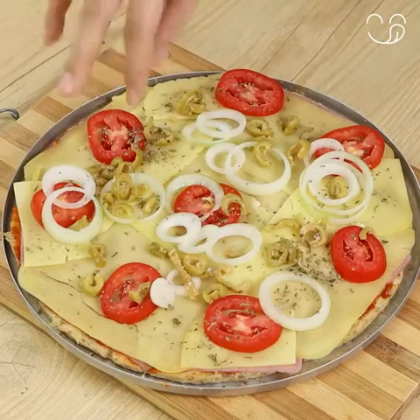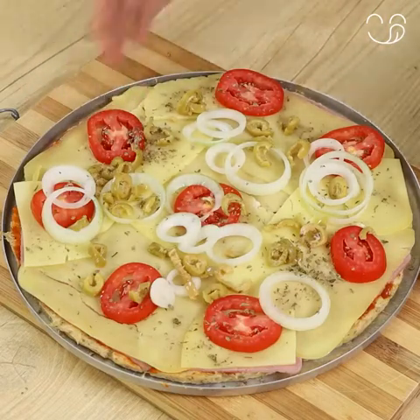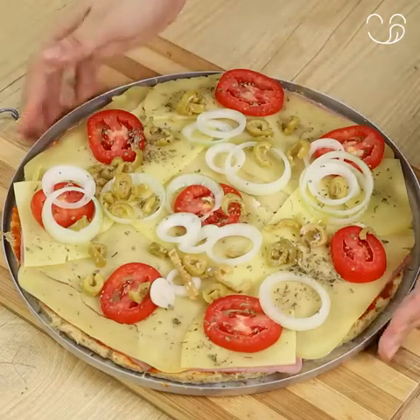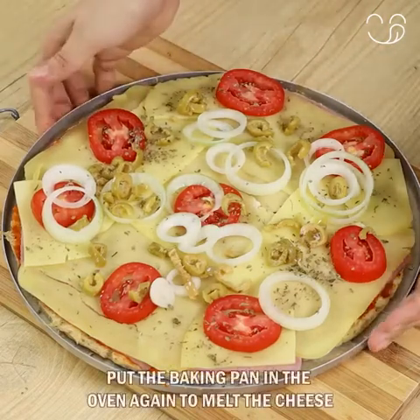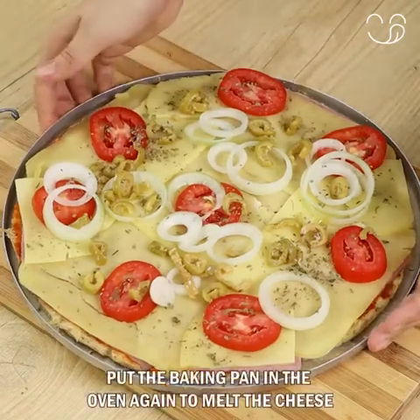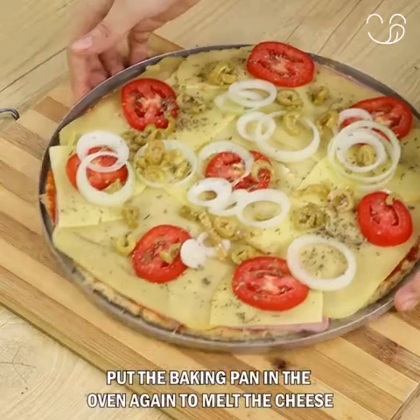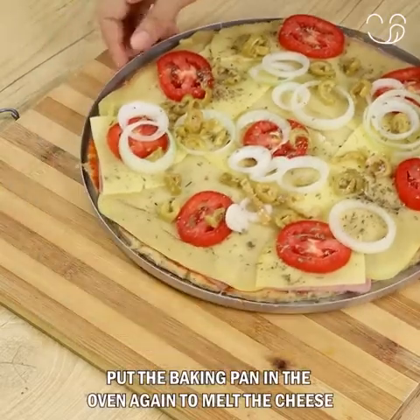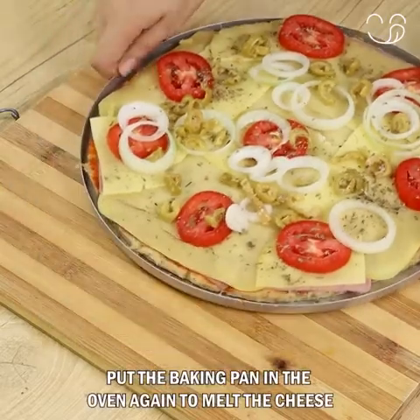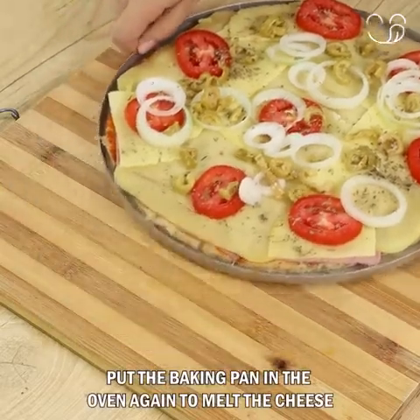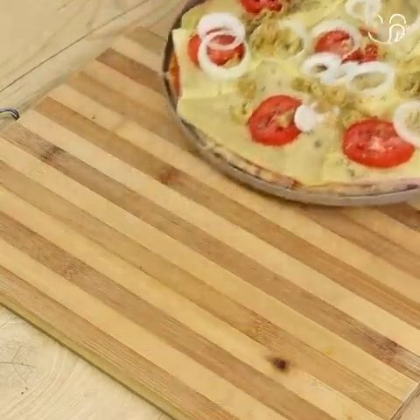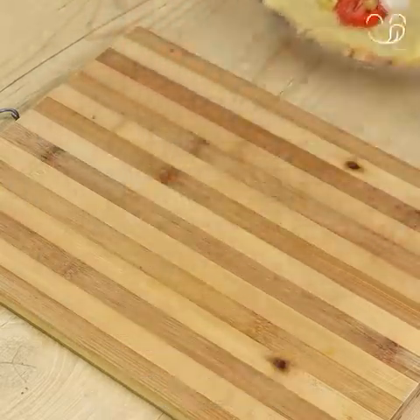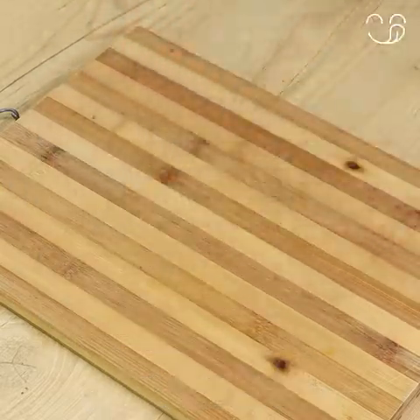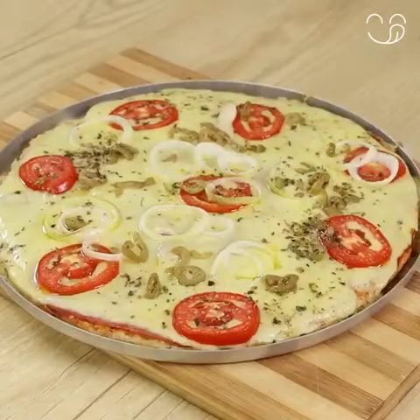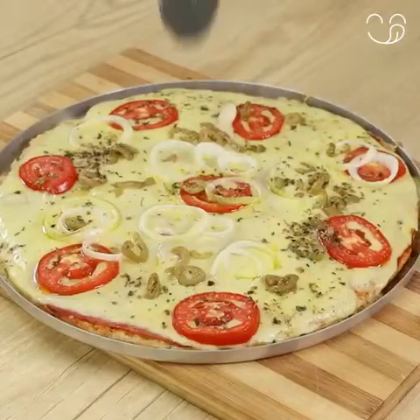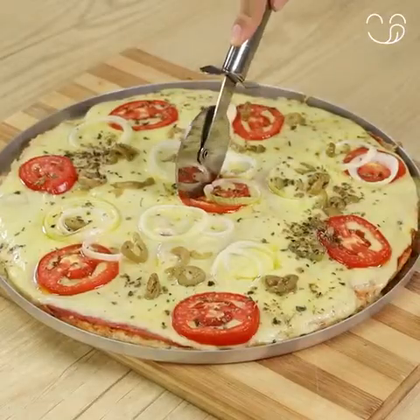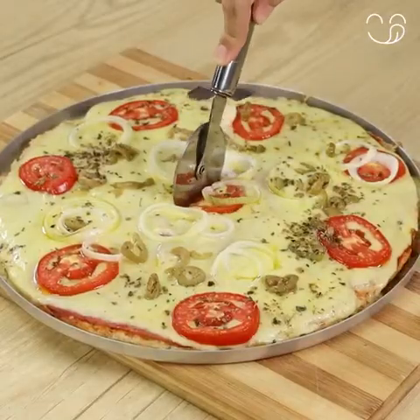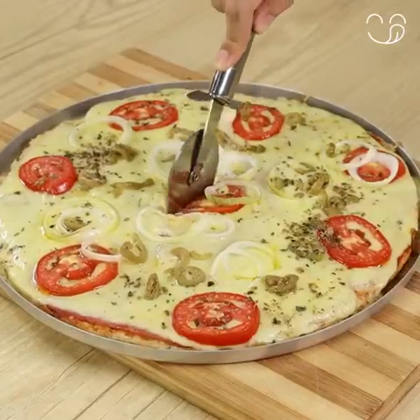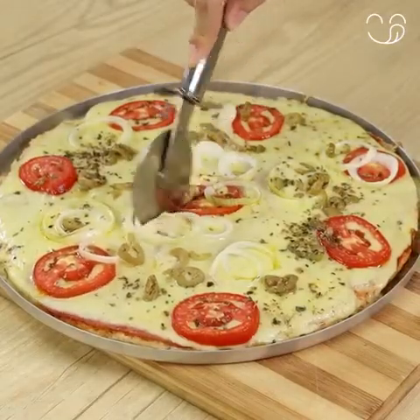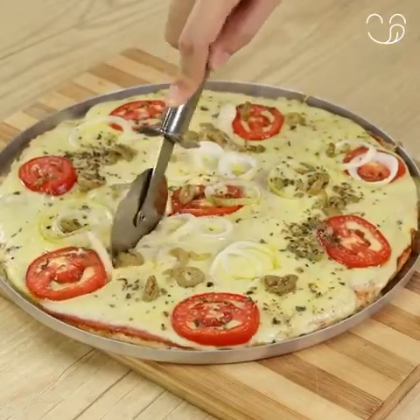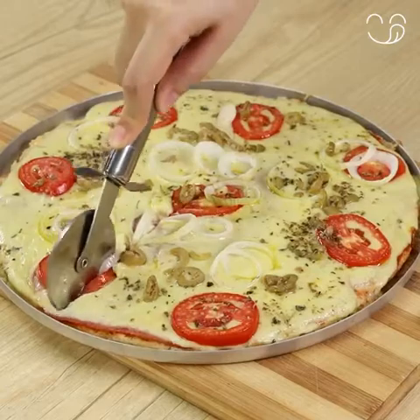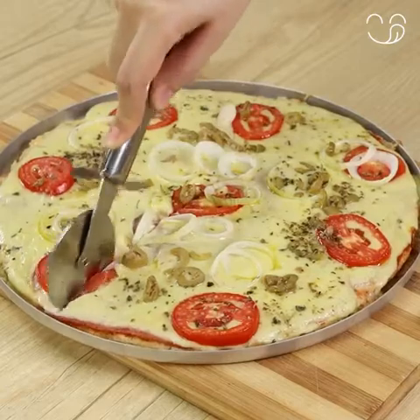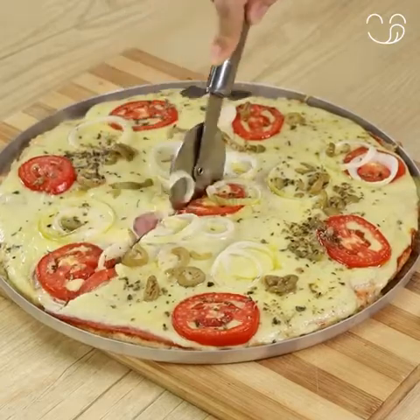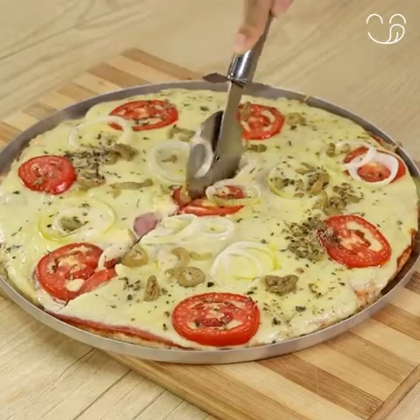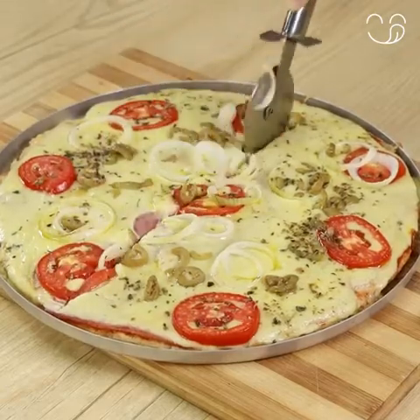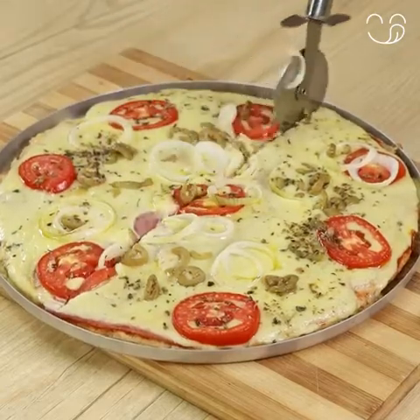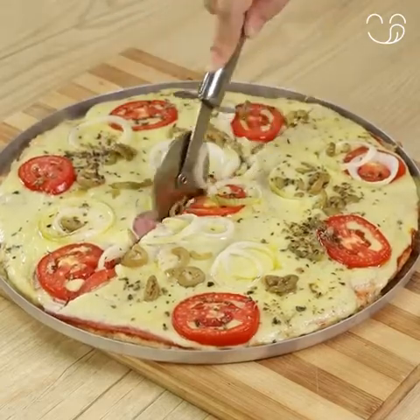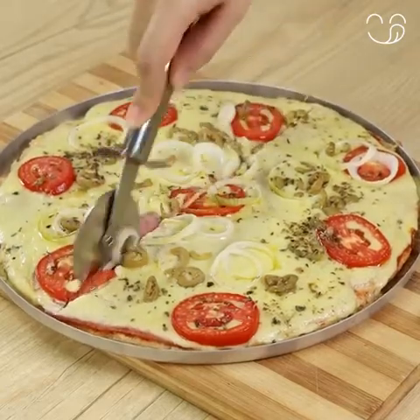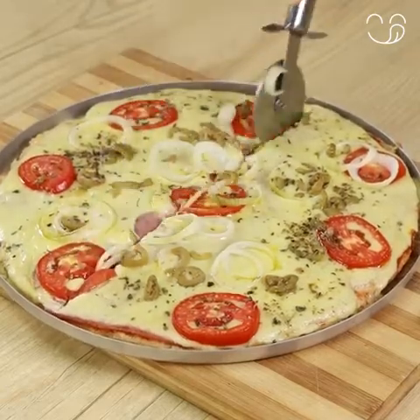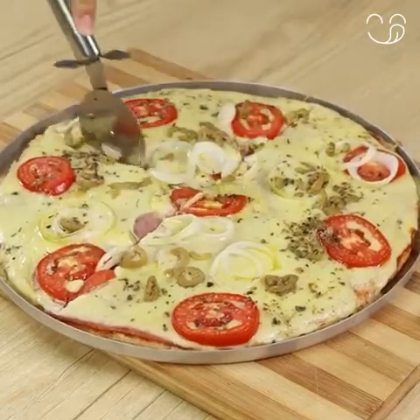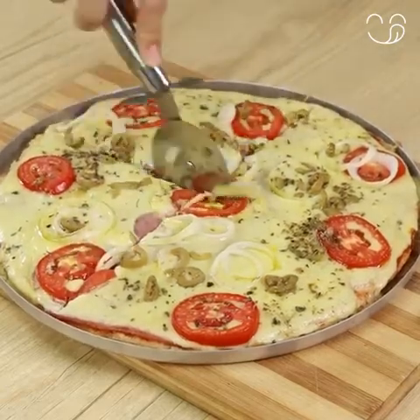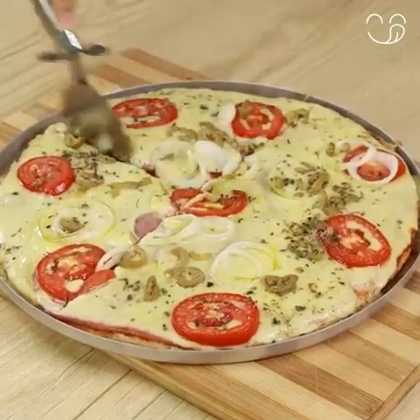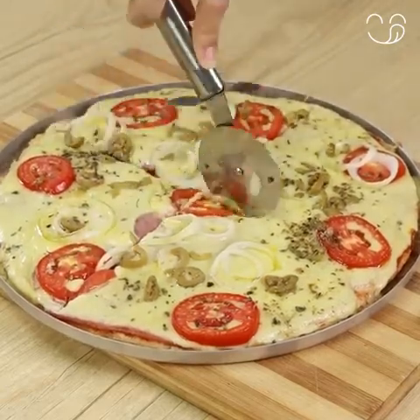Put the baking pan in the oven again to melt the cheese. And our recipe is done. I hope you liked the recipe. Thank you for watching the video. See you in the next one. Bye-bye.